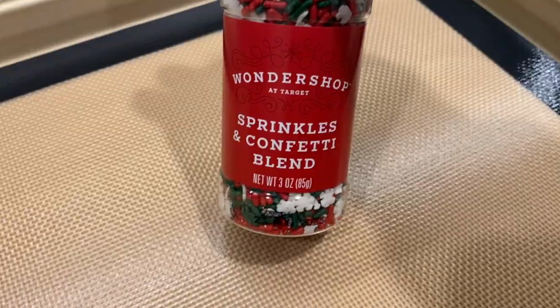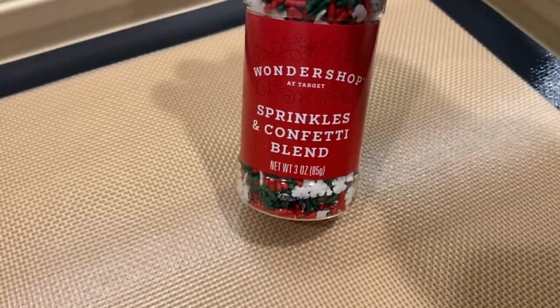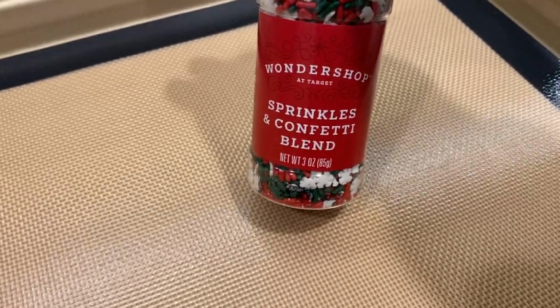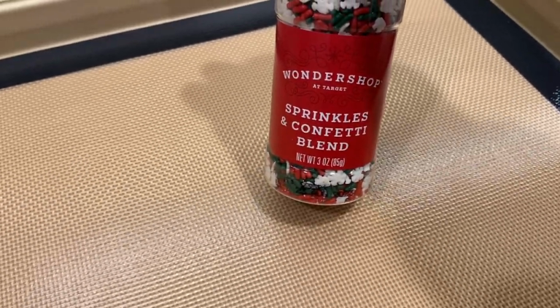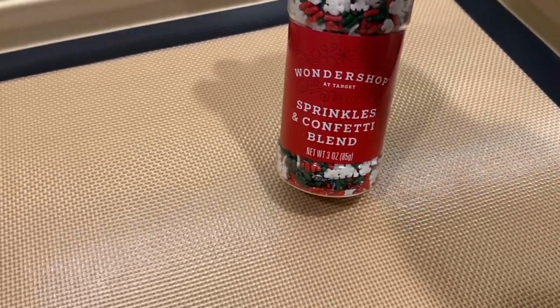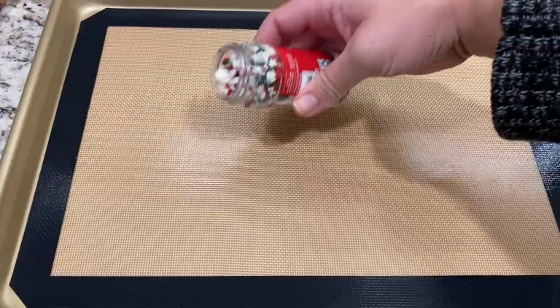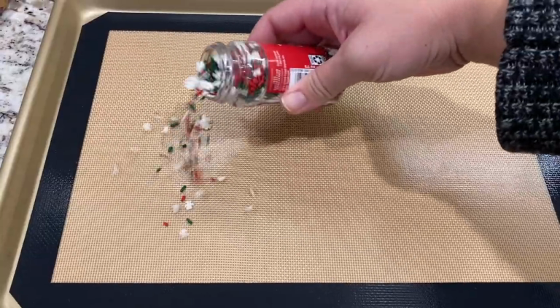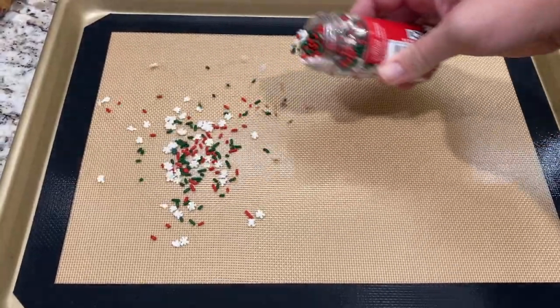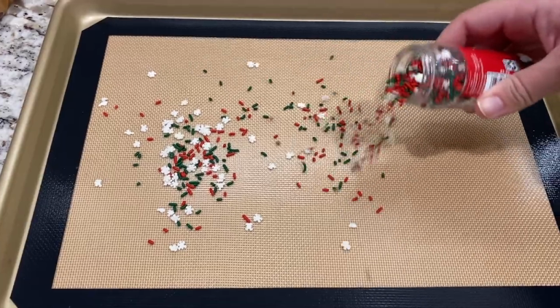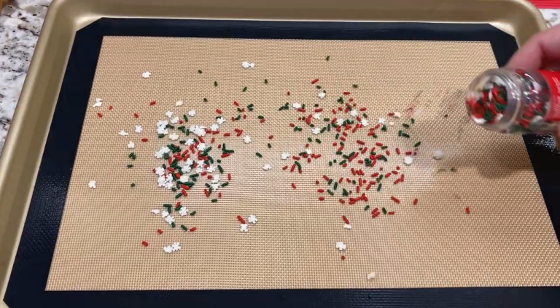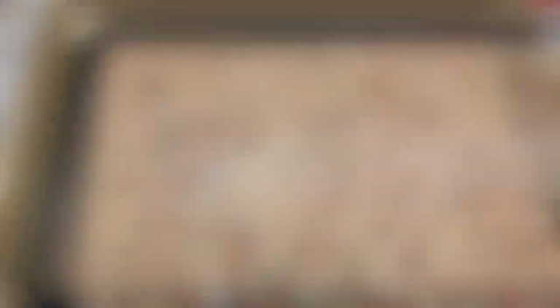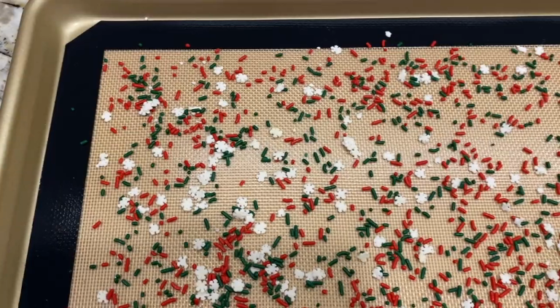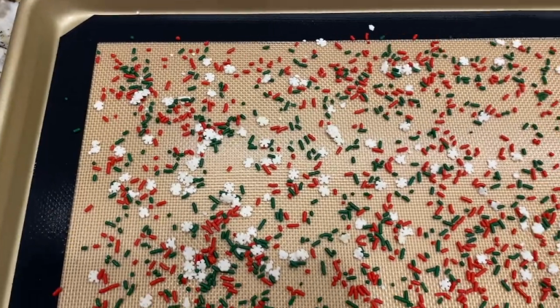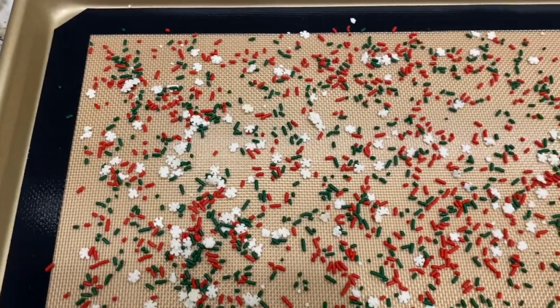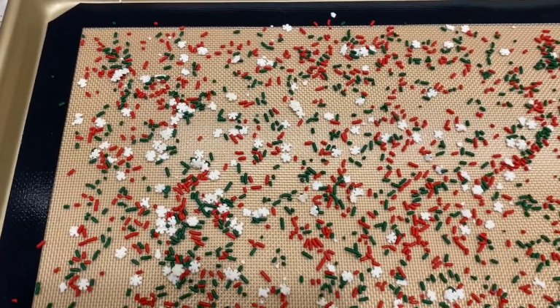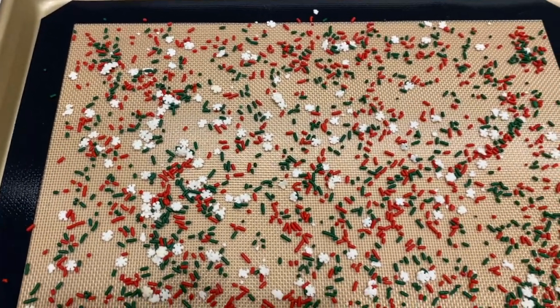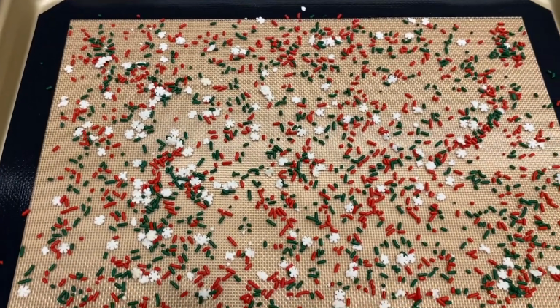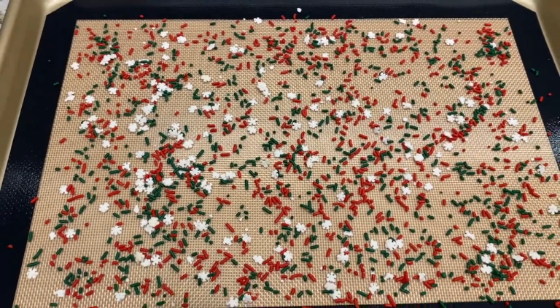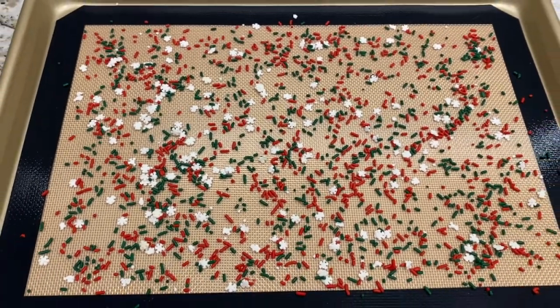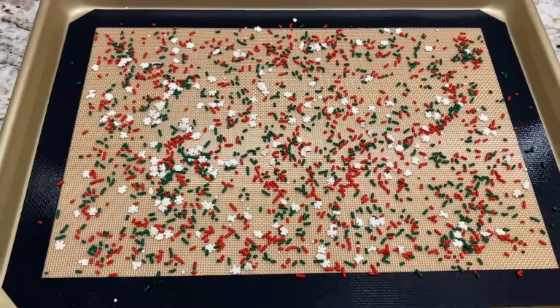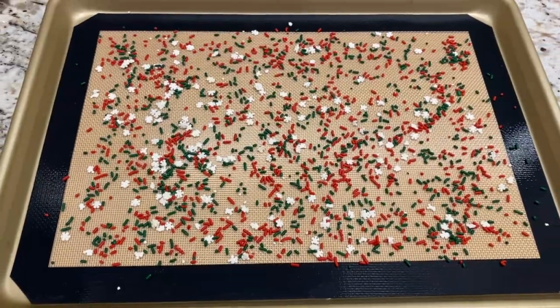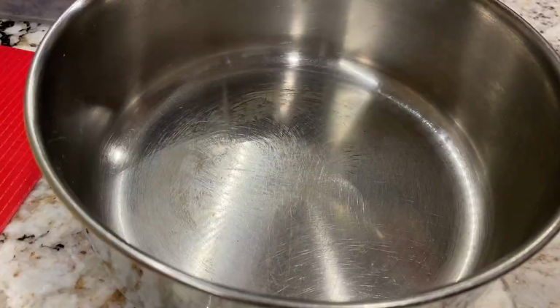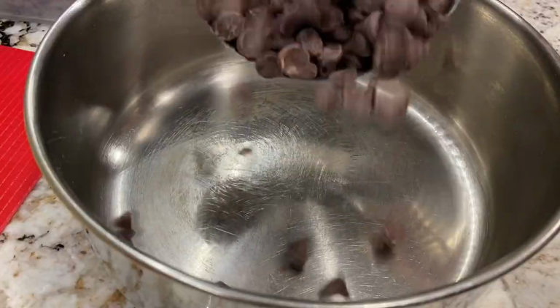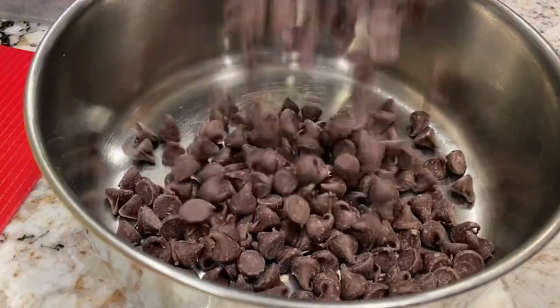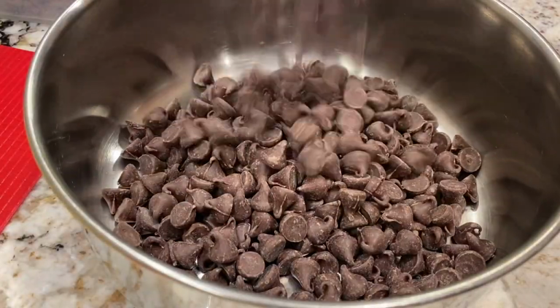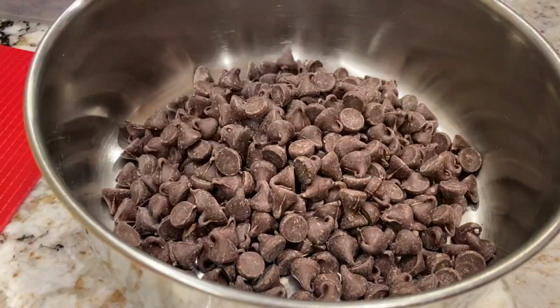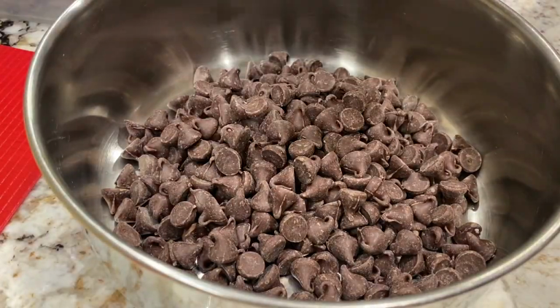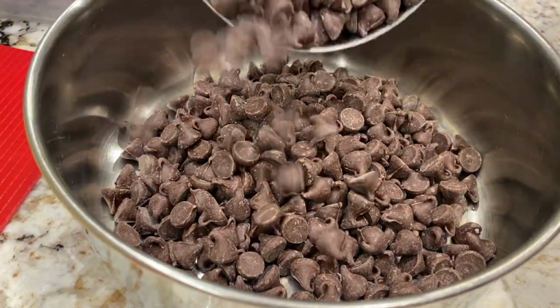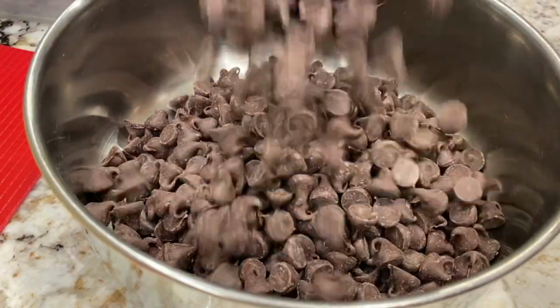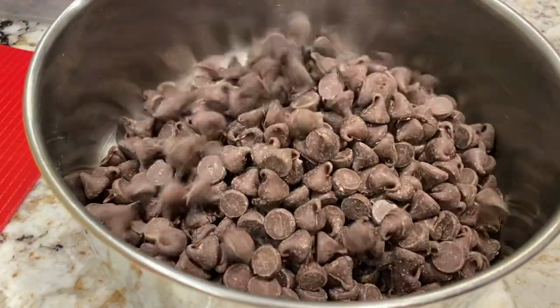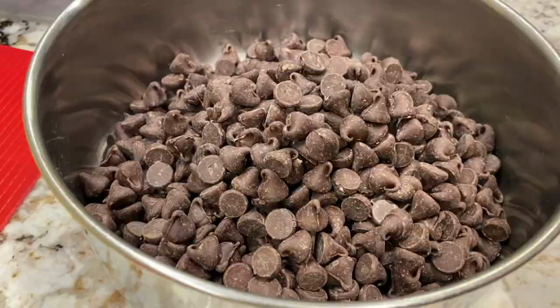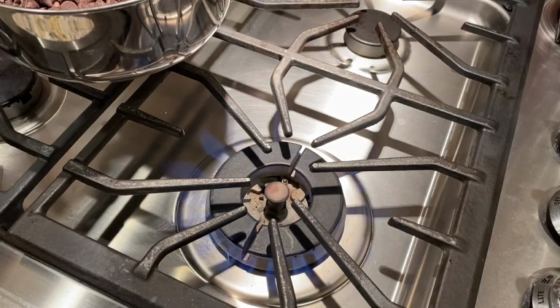Next, I scattered some of the sprinkles on my silicone mat for a decorative backside. However, after seeing the final product, I think this step was unnecessary. If you don't have a silicone mat, feel free to use parchment paper — that should work out just fine.